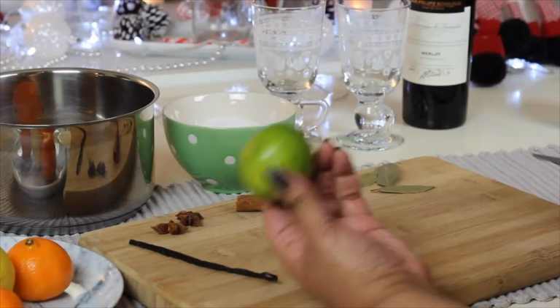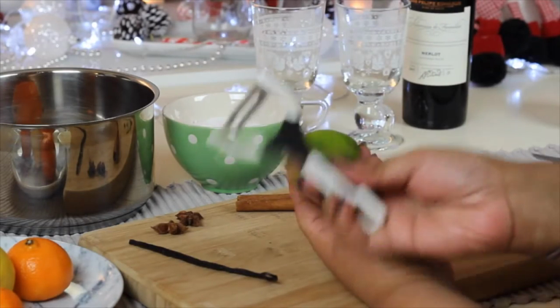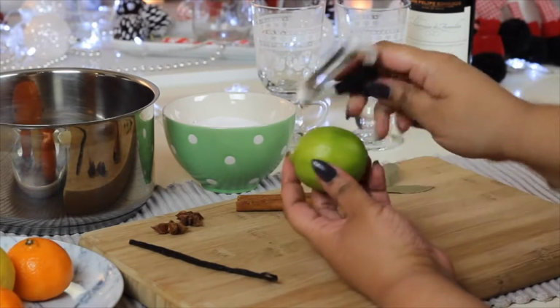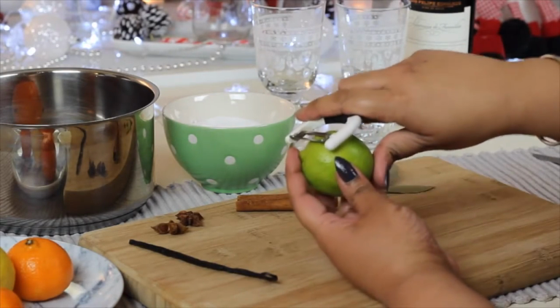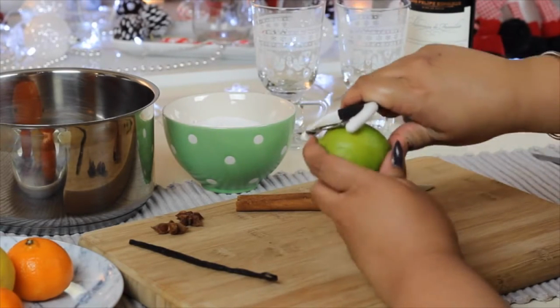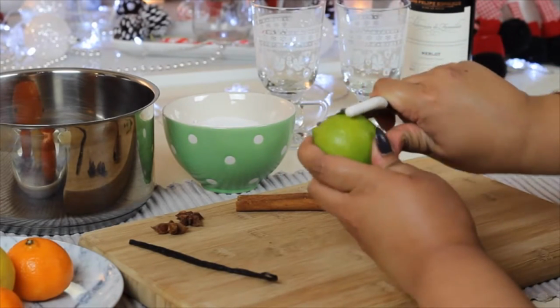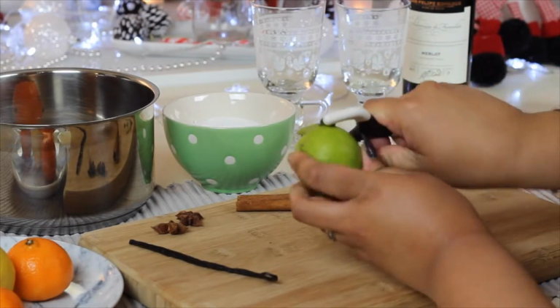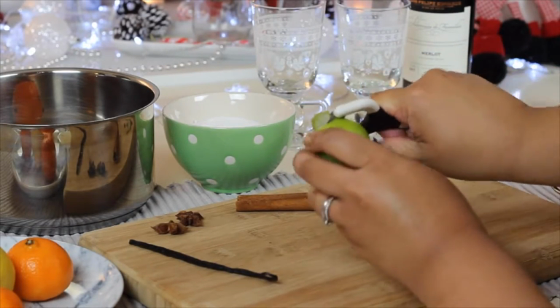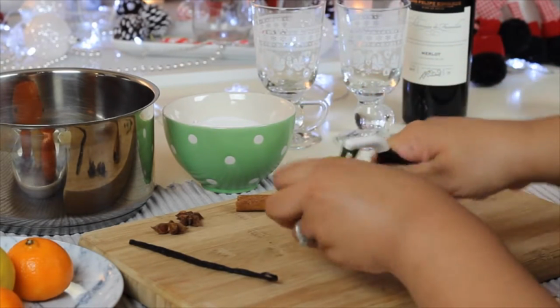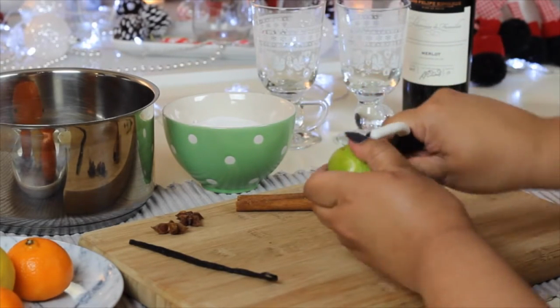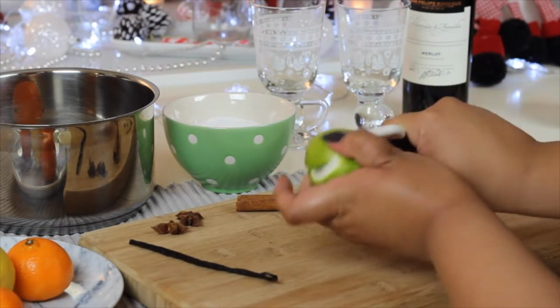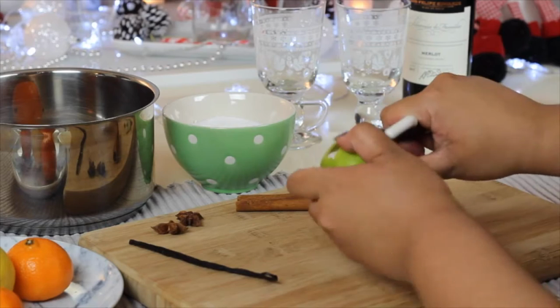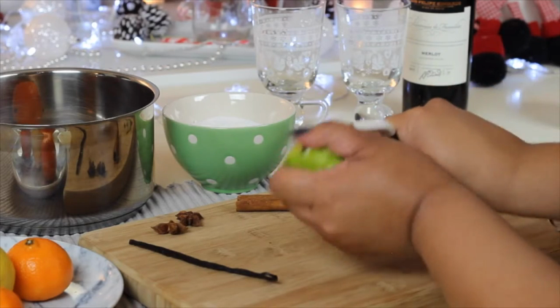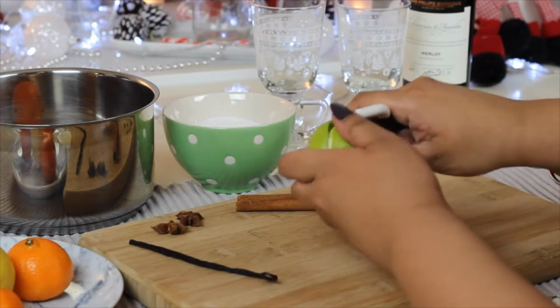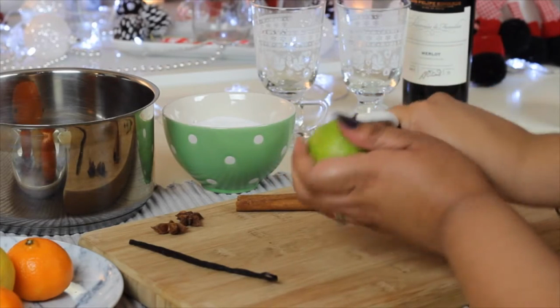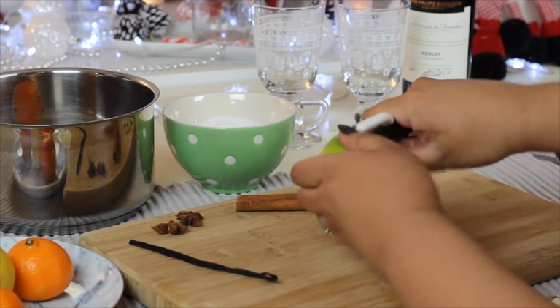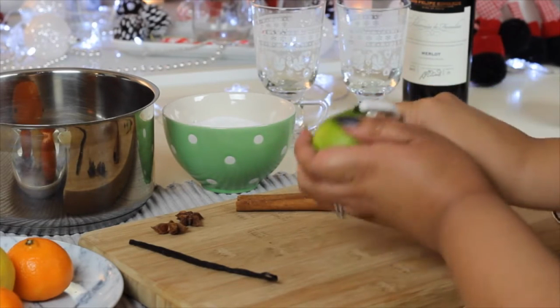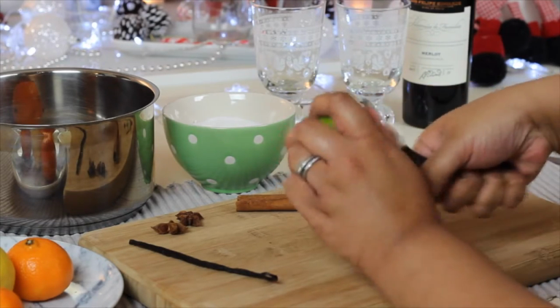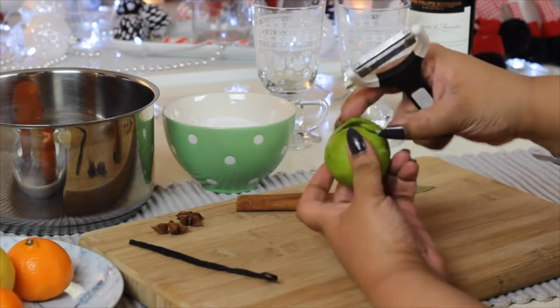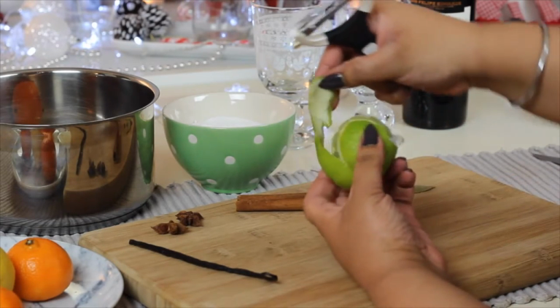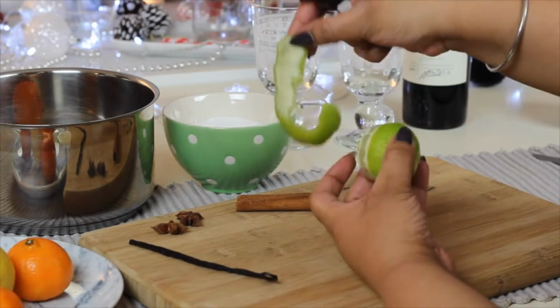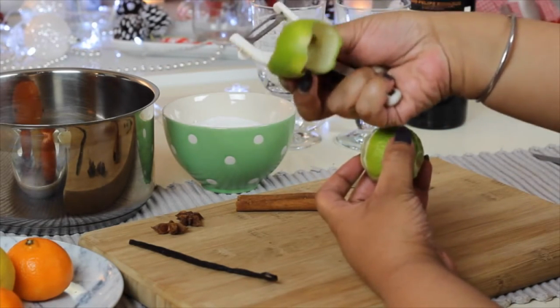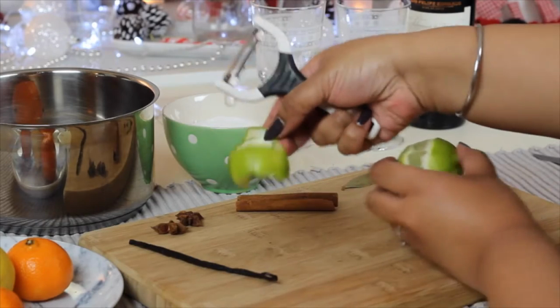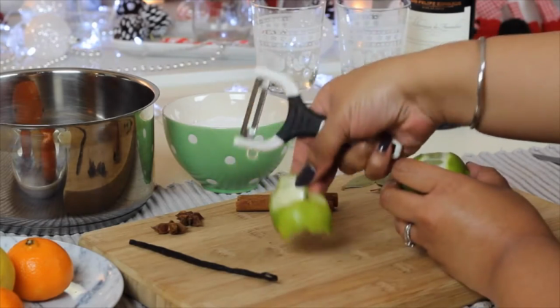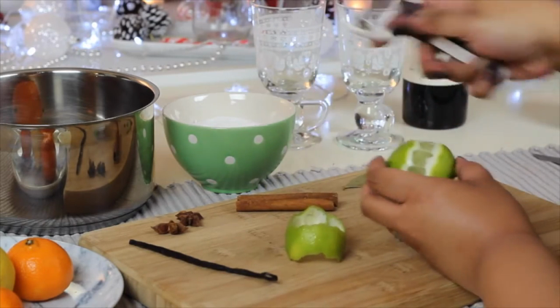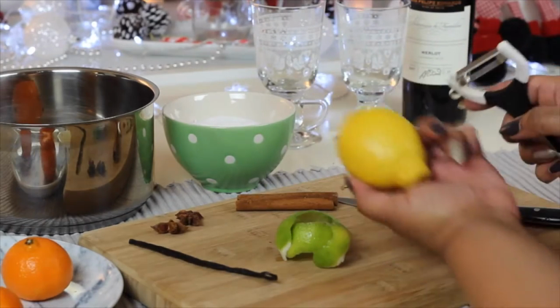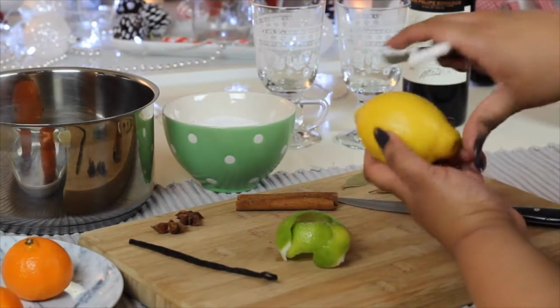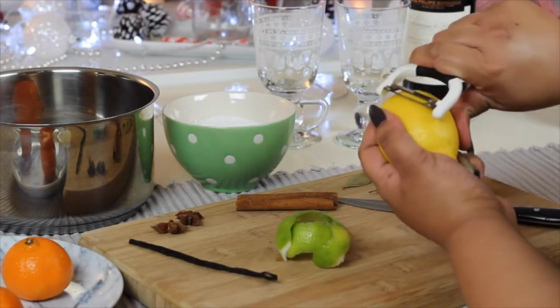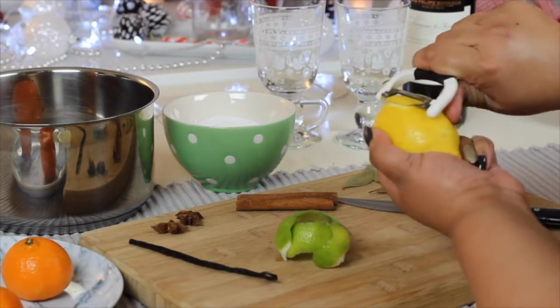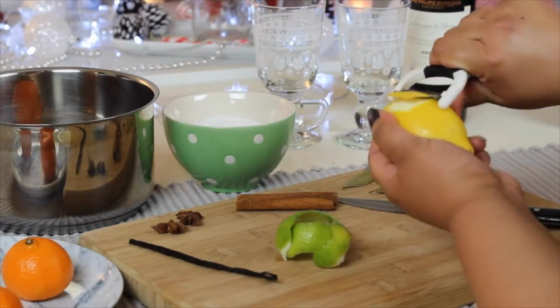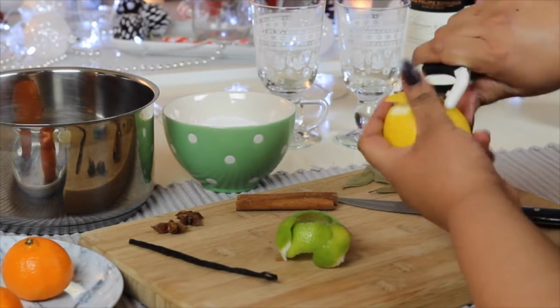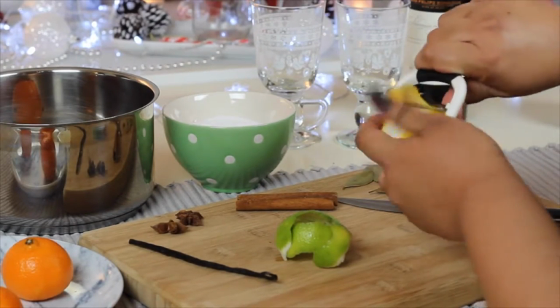Using a speed peeler I'm just peeling off all the skin off the lime, the lemon and 2 or 3 of the clementines. The method that you use for this is entirely up to you — you can use the lemon zester if you want, but I didn't have one to hand.